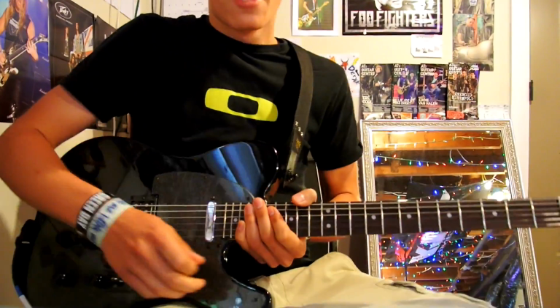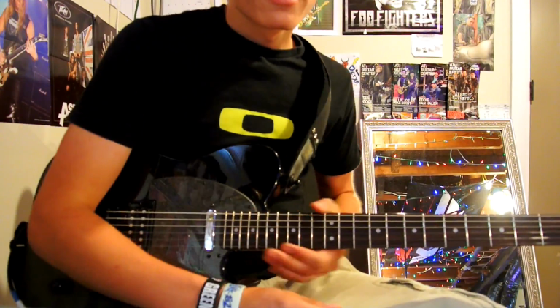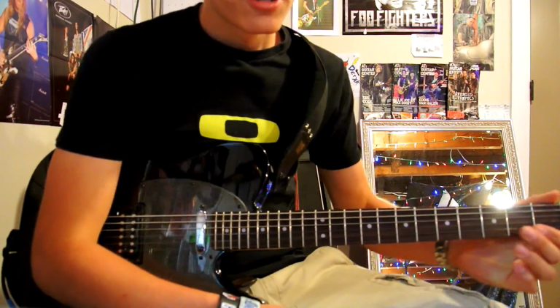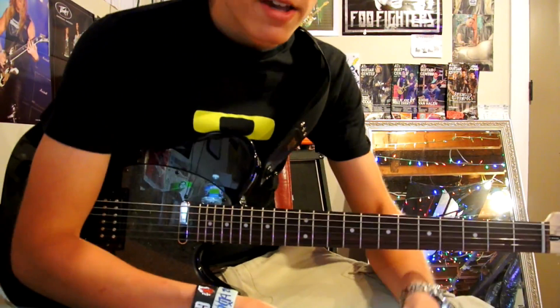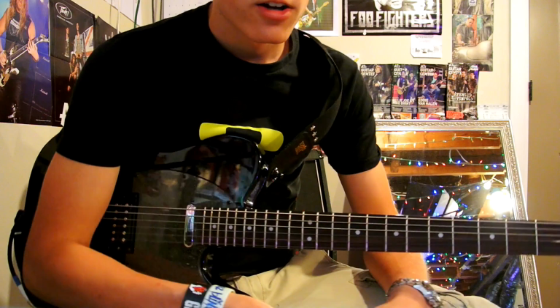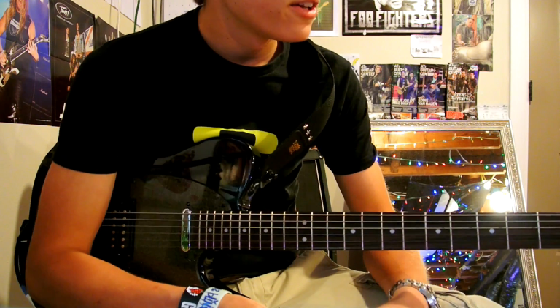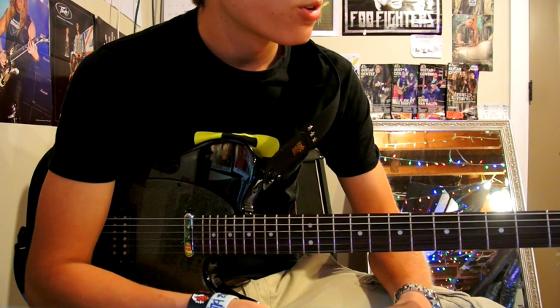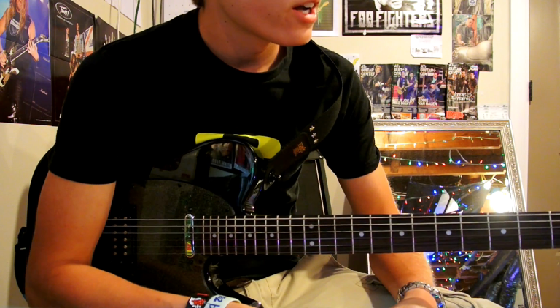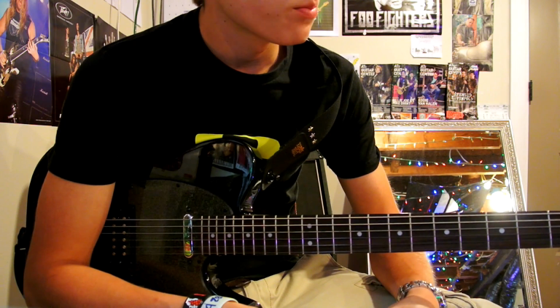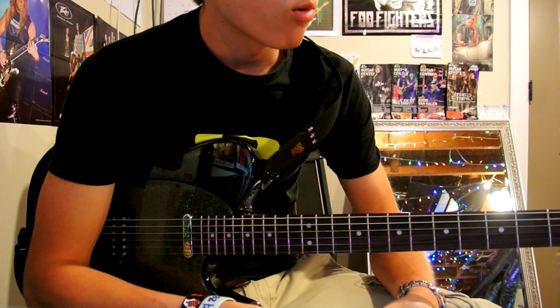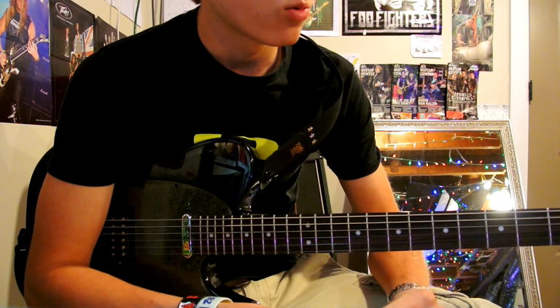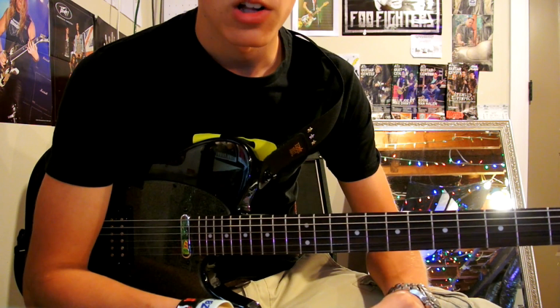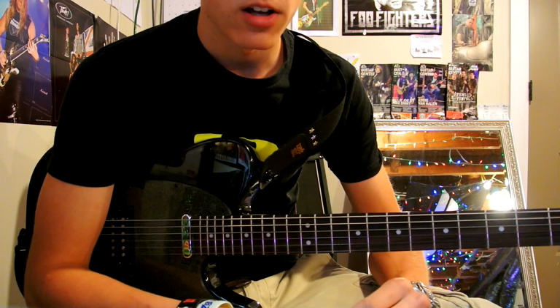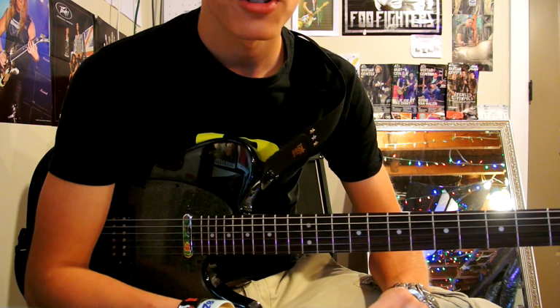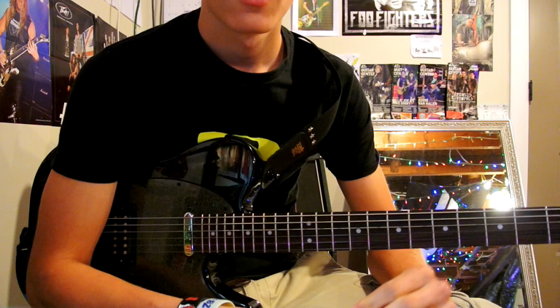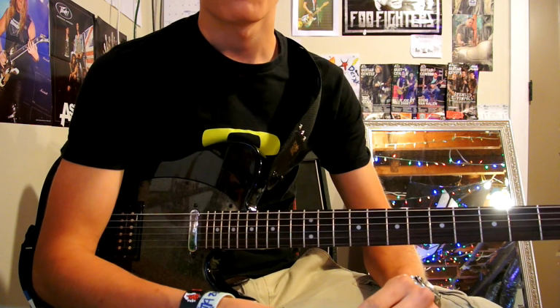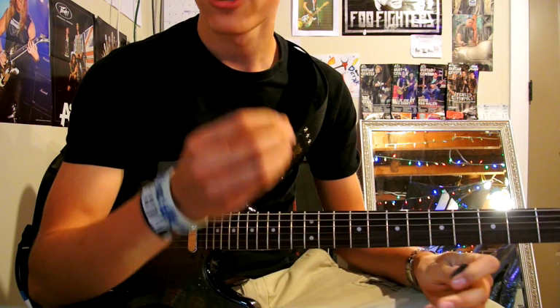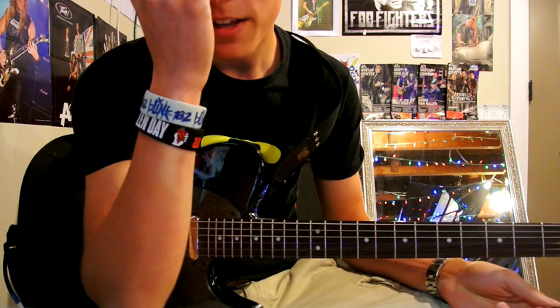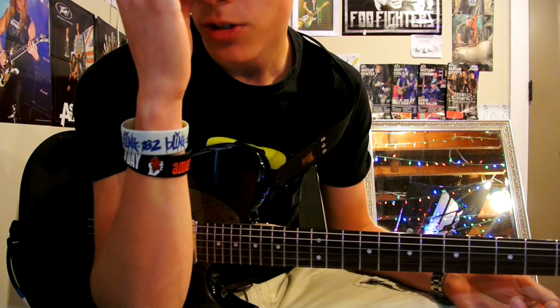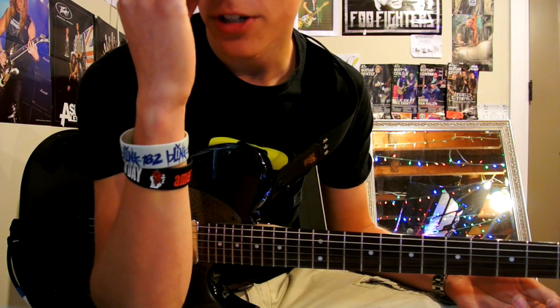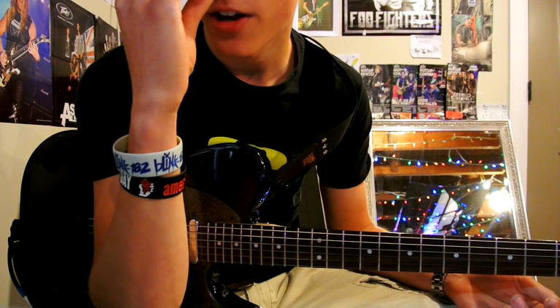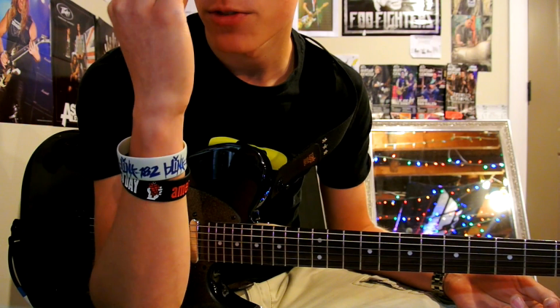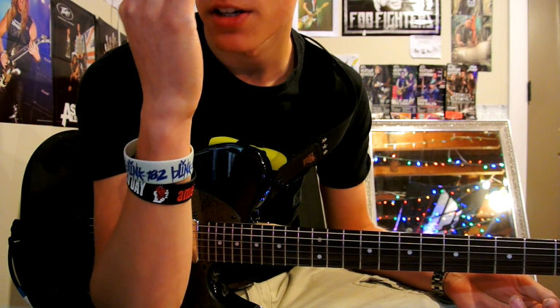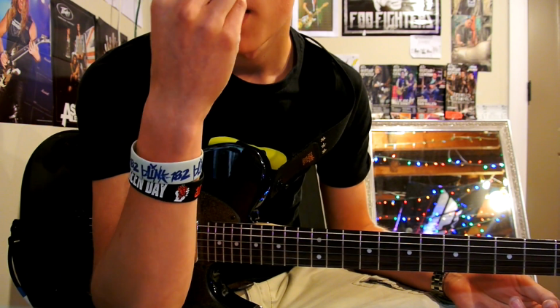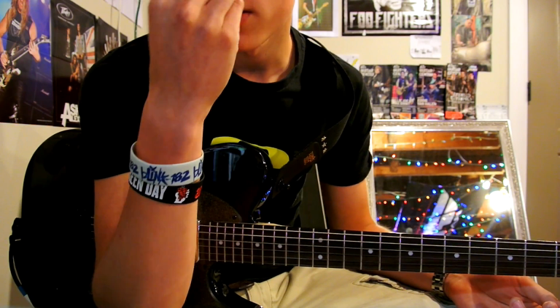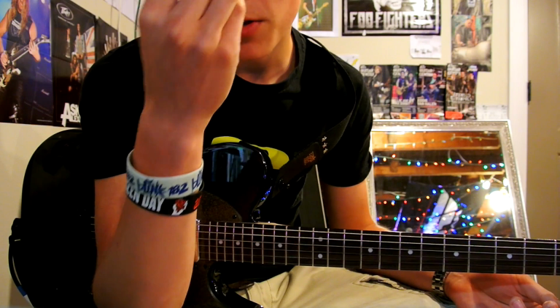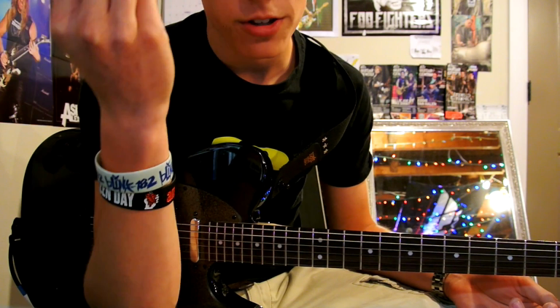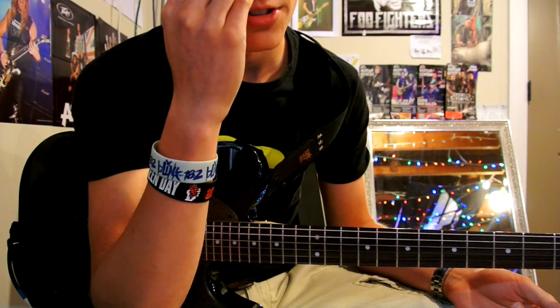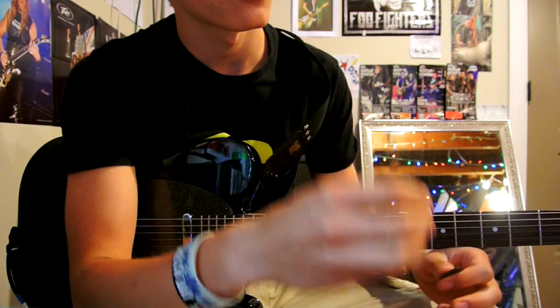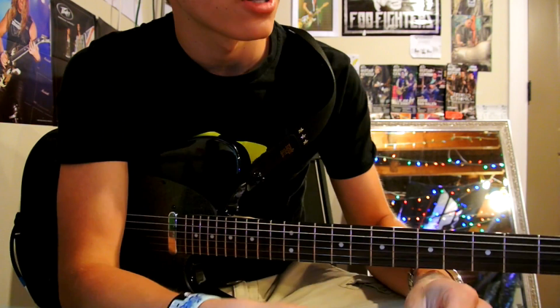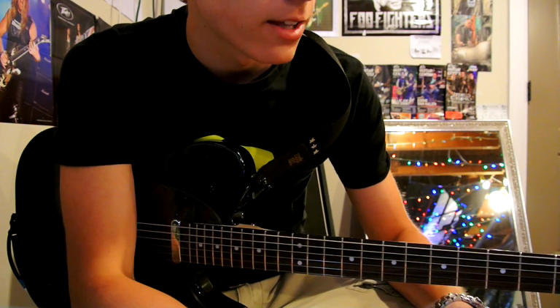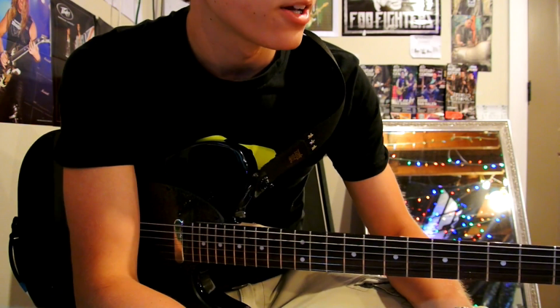Hey guys, I just wanted to make a quick video showing you guys how to play 'I Want to Be Warhol' by Alkaline Trio. I personally had a lot of trouble learning this song, because sometimes I watch other covers and figure it out if I can't do it by ear.